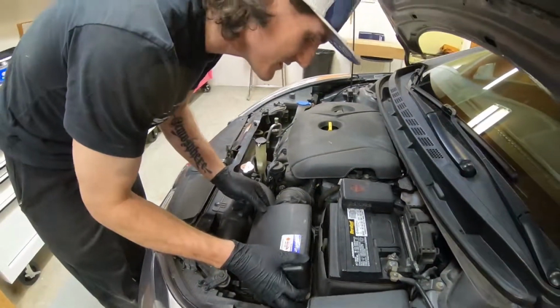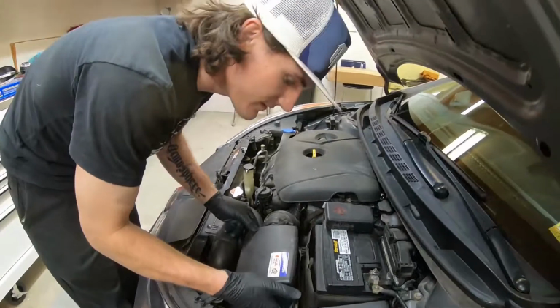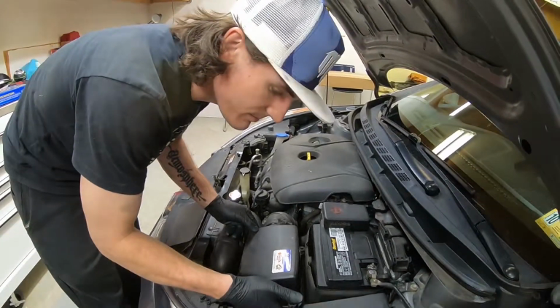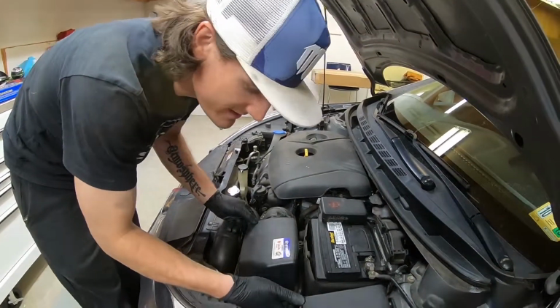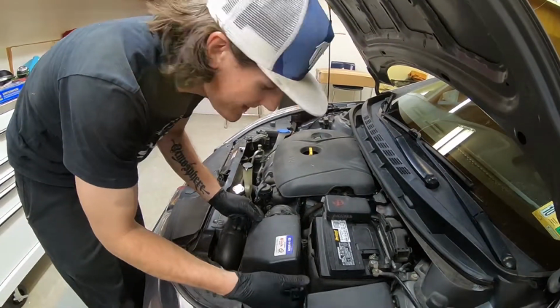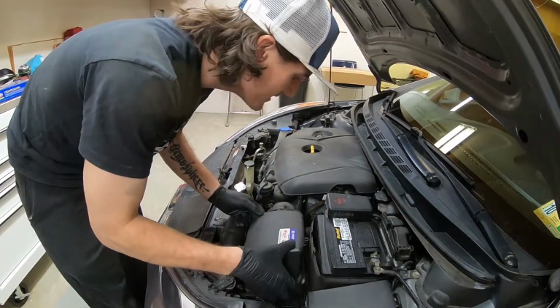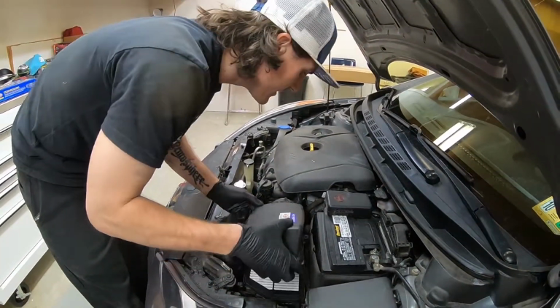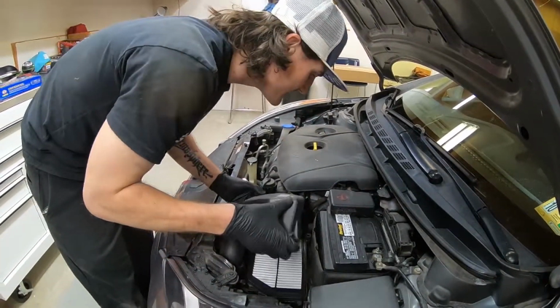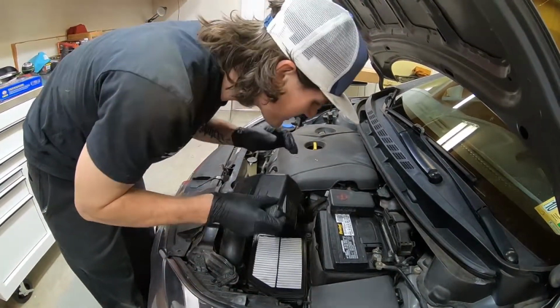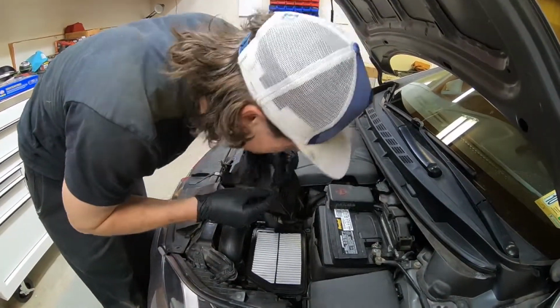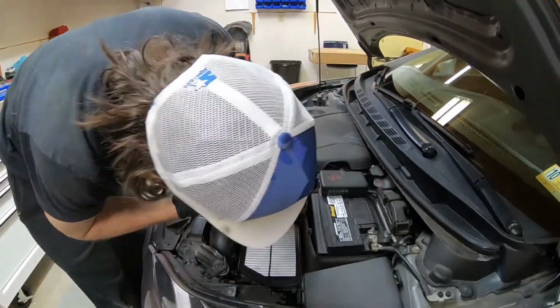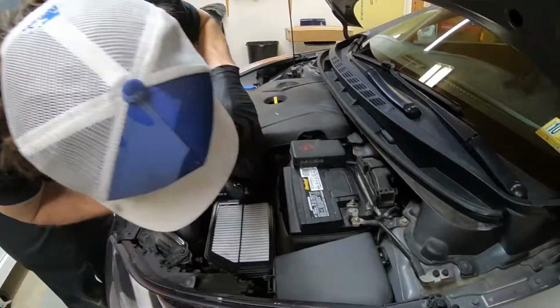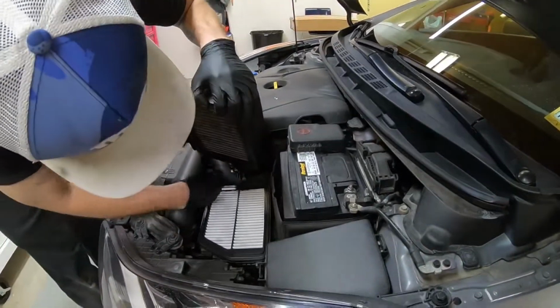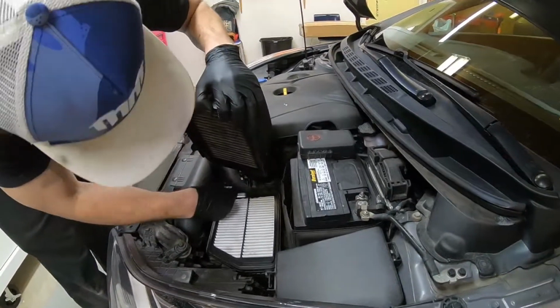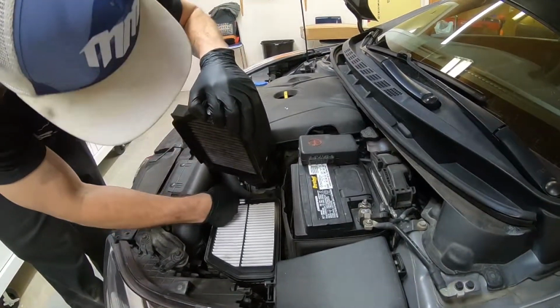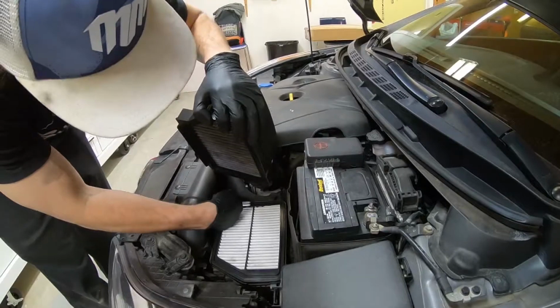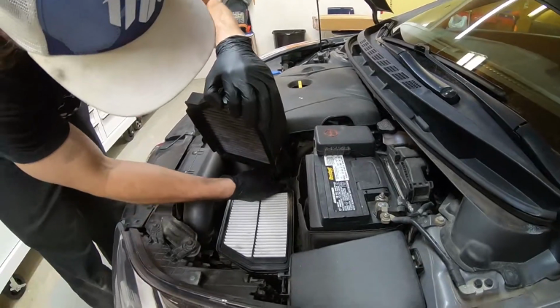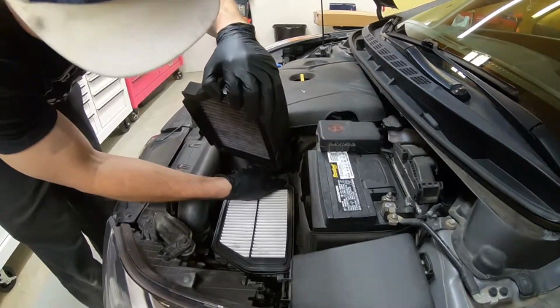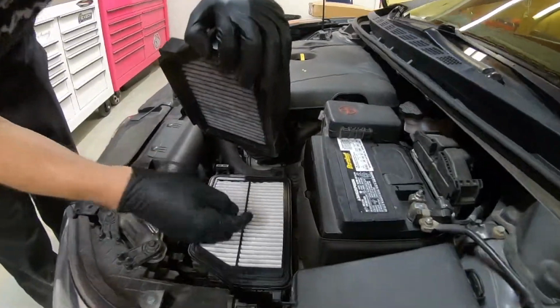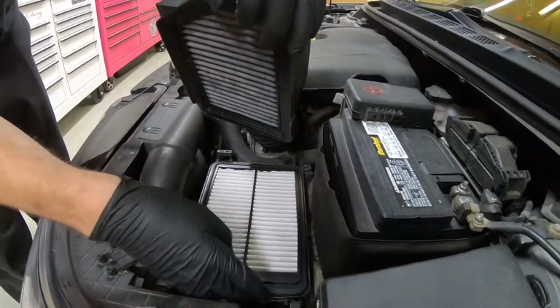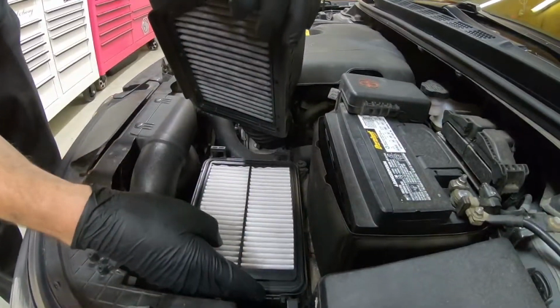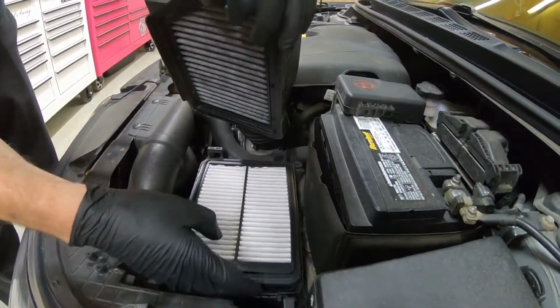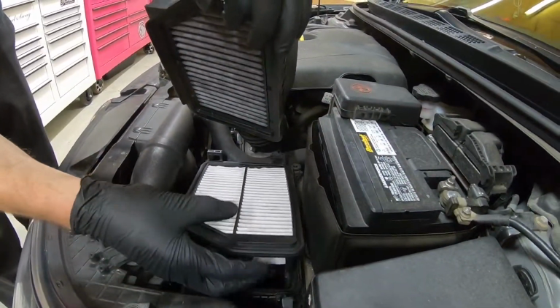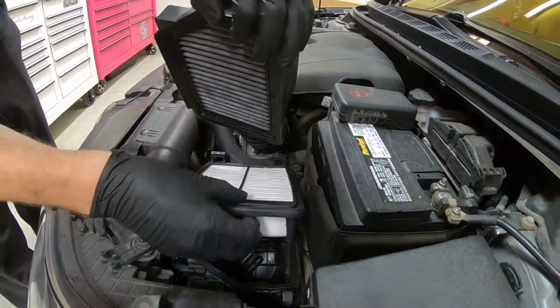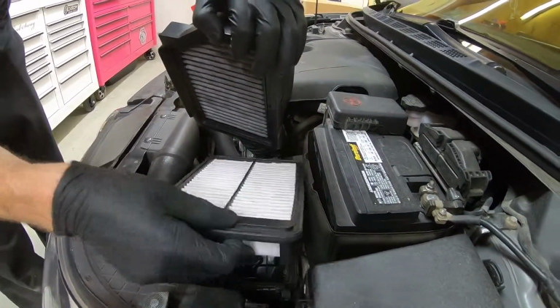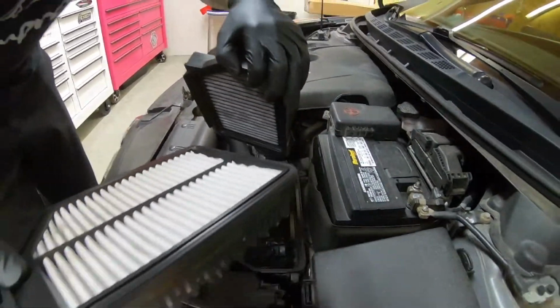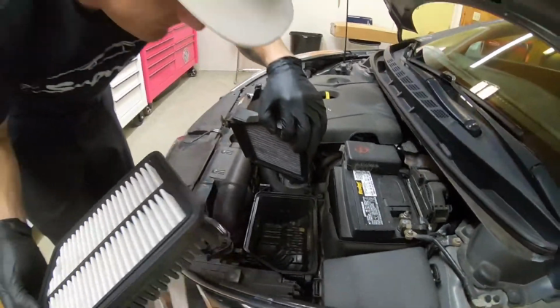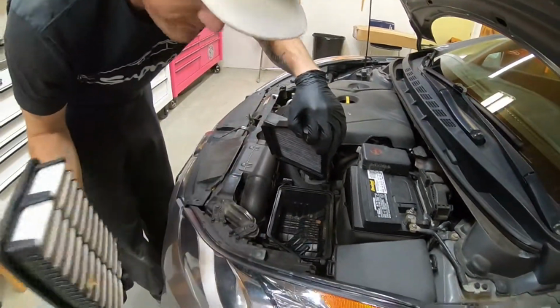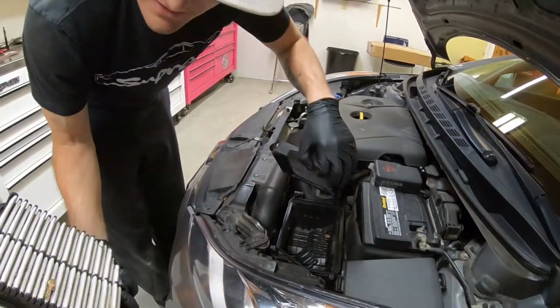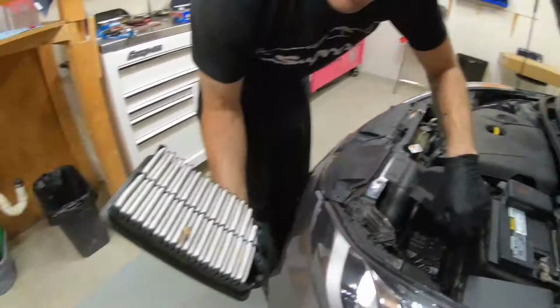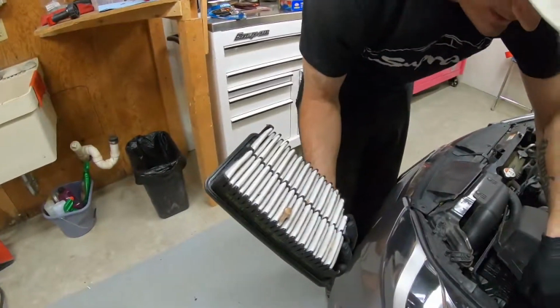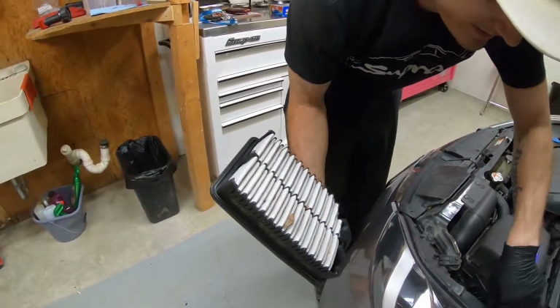So if you lift up on this side, you can see those actually just slid out — that's what I was talking about, they slide under there. And then here's your old air filter and you can take that out.